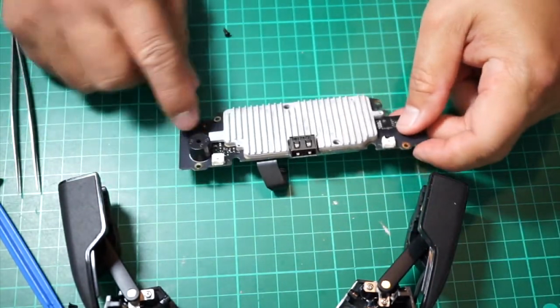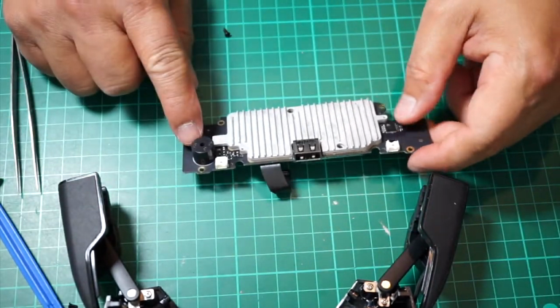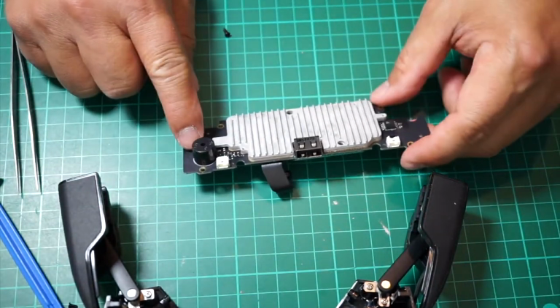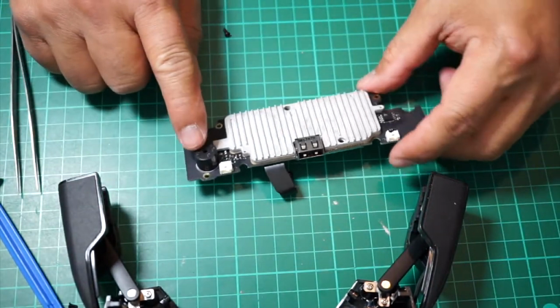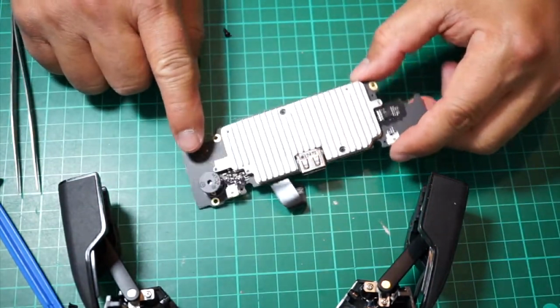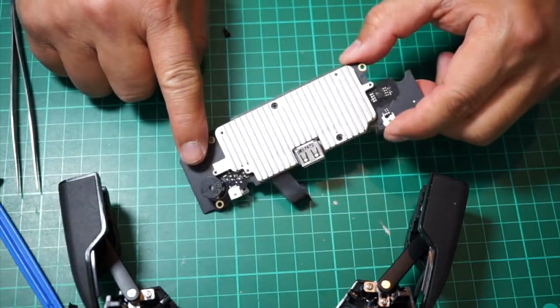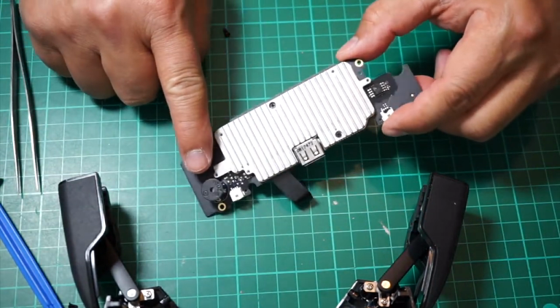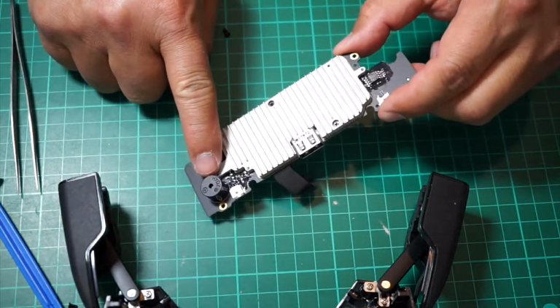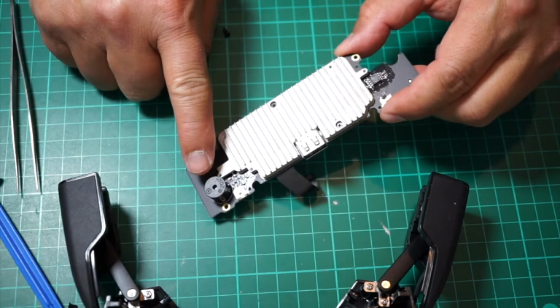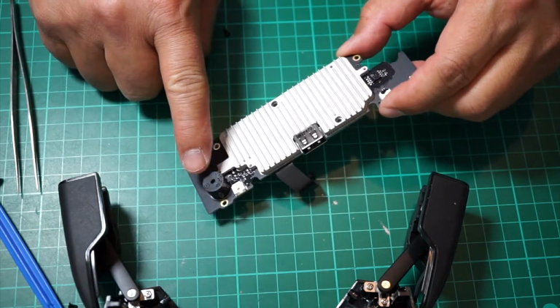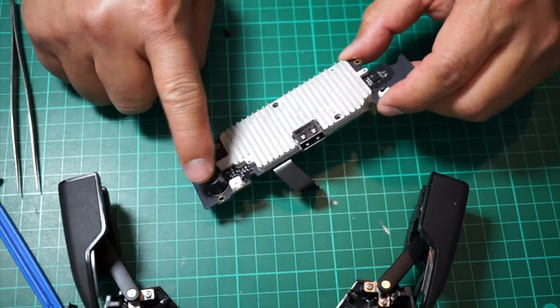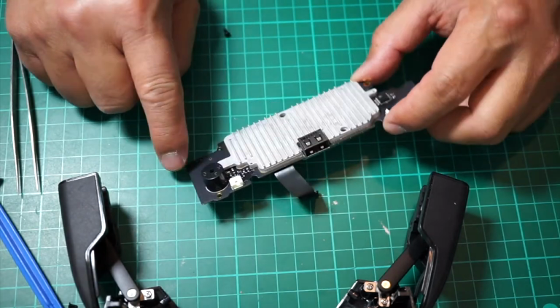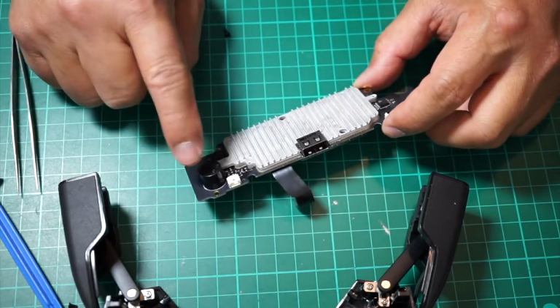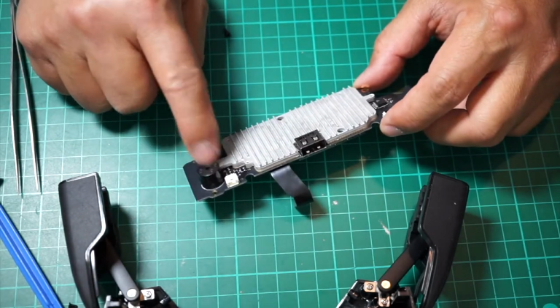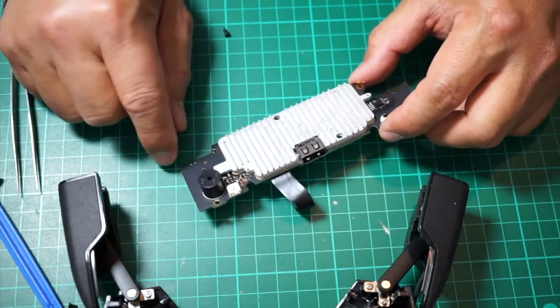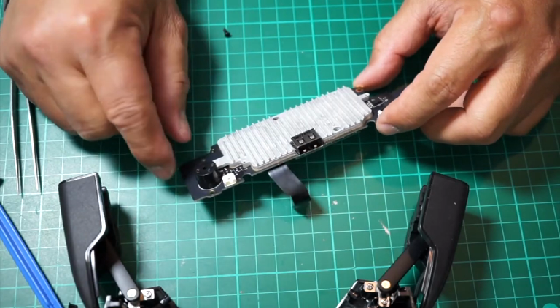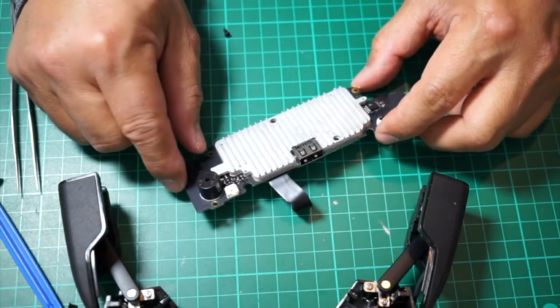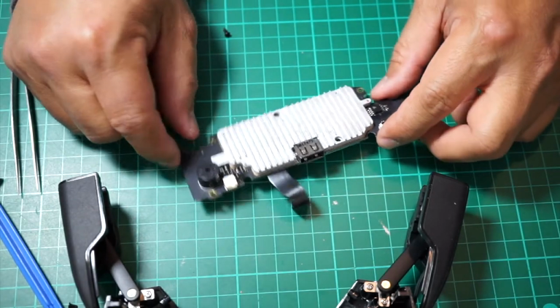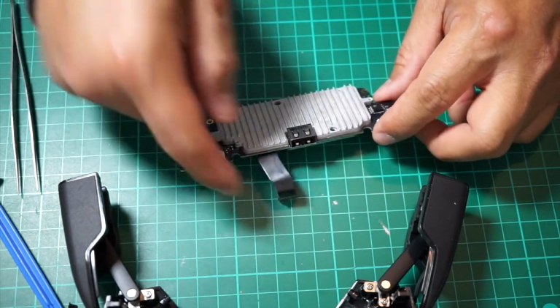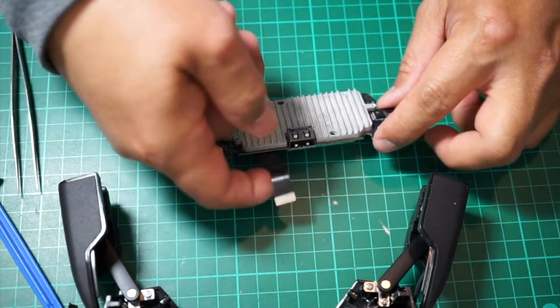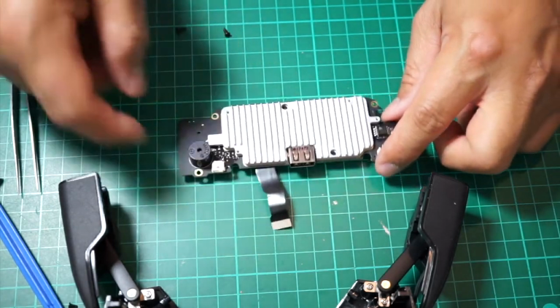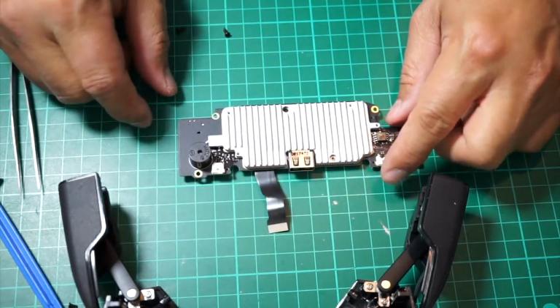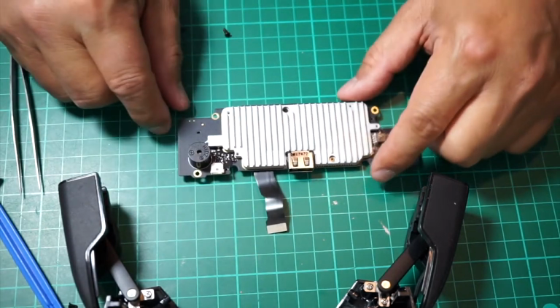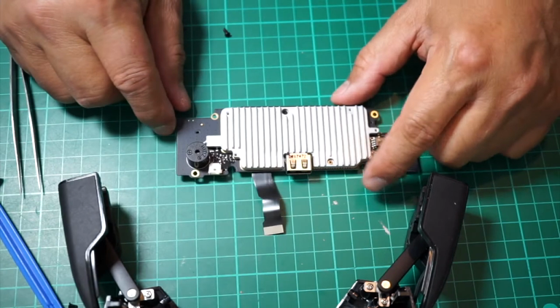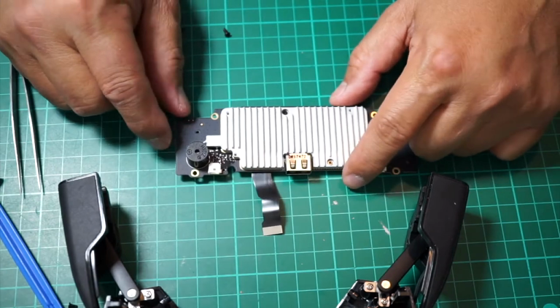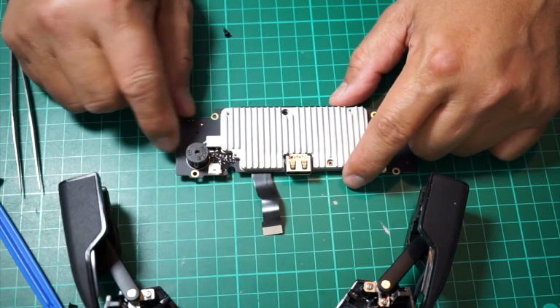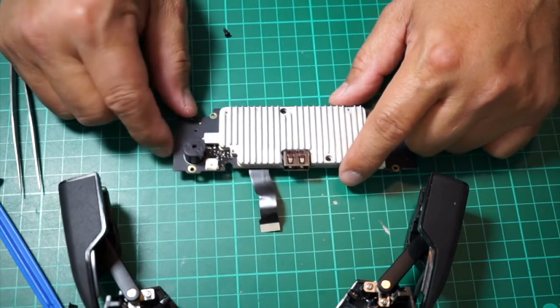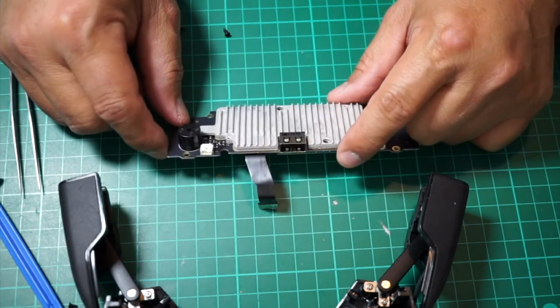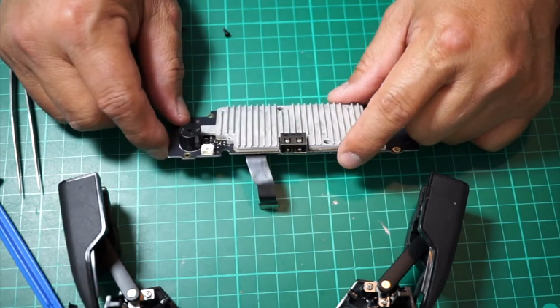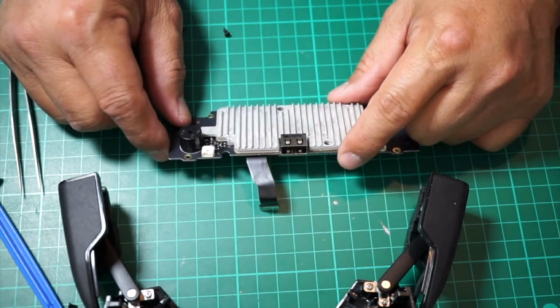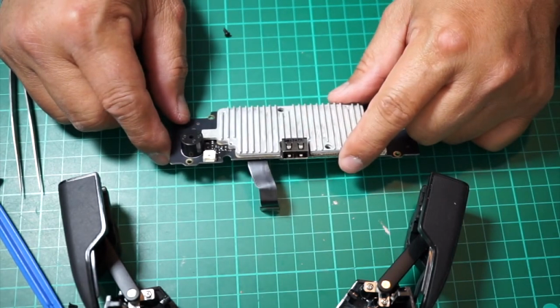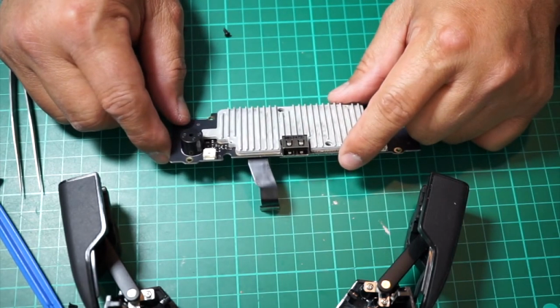When you flip the board over you will see the buzzer. This is where I'm going to put hot glue to cover that hole so it dampens the sound a bit so it's not too loud.